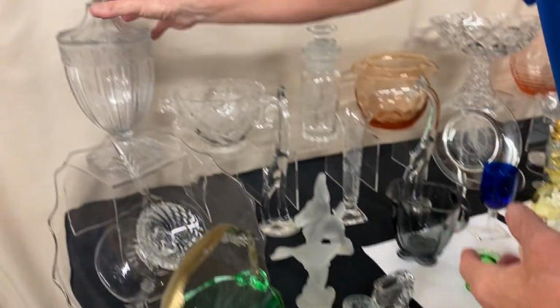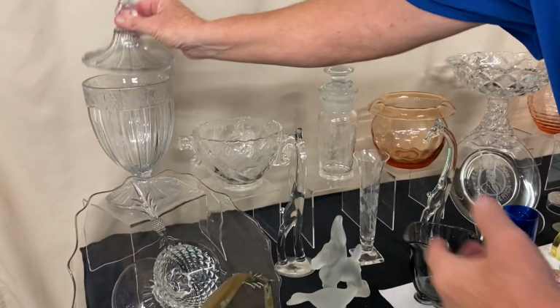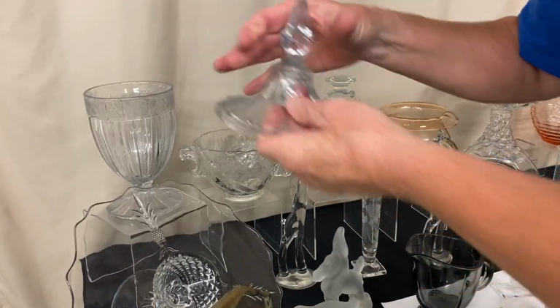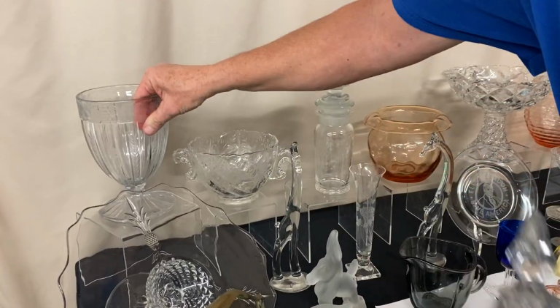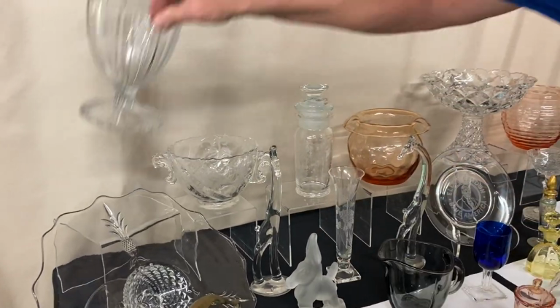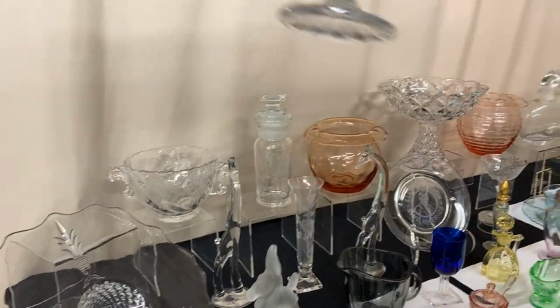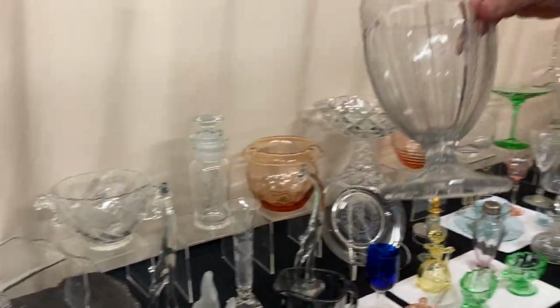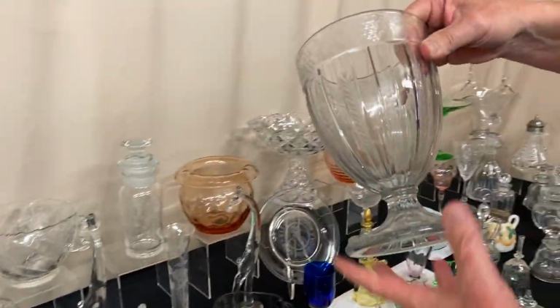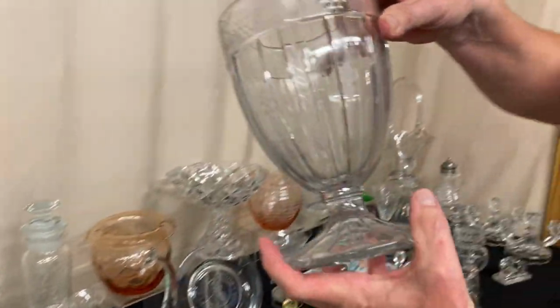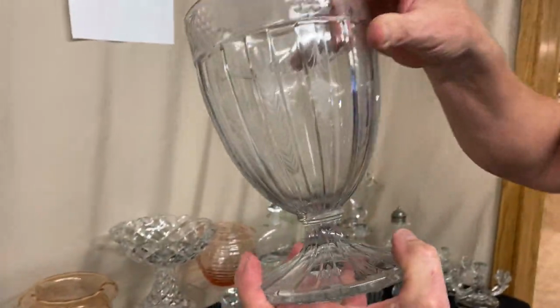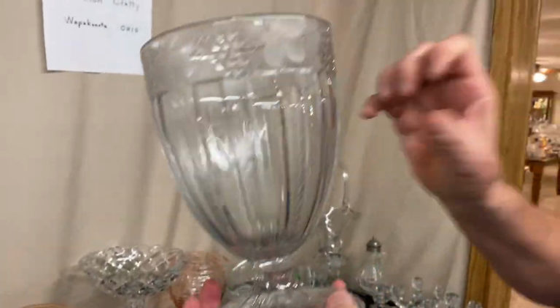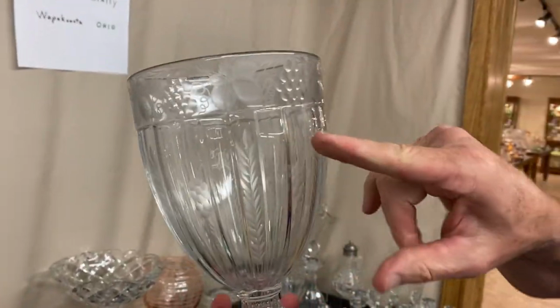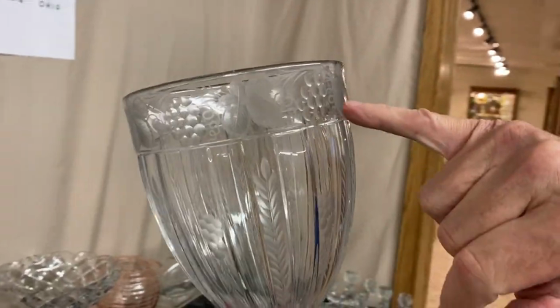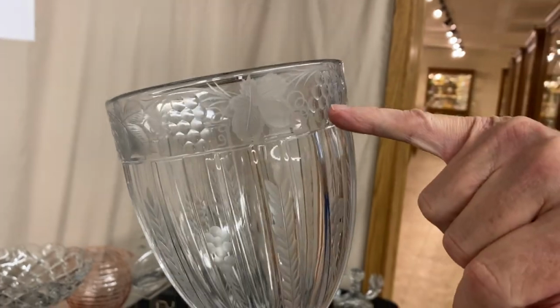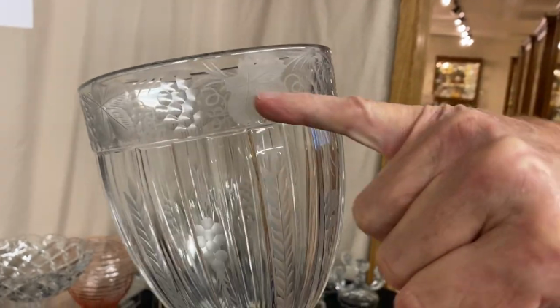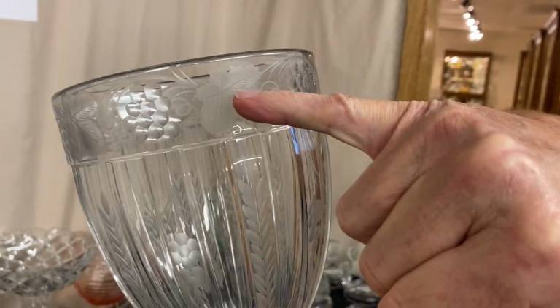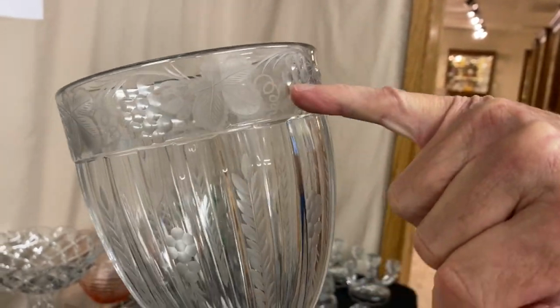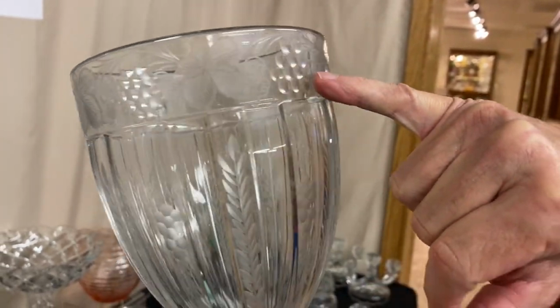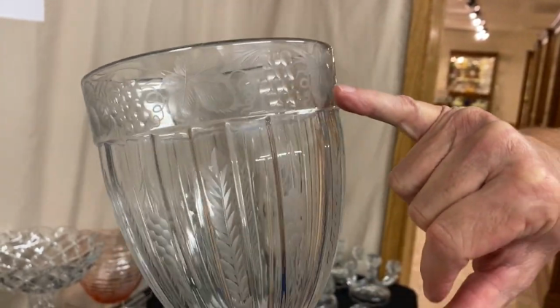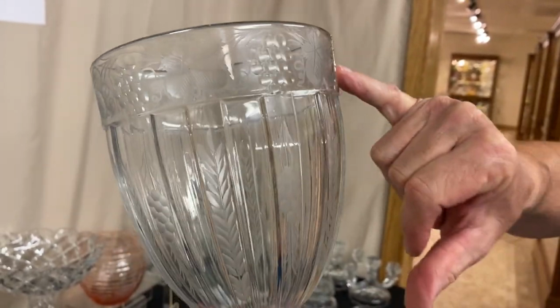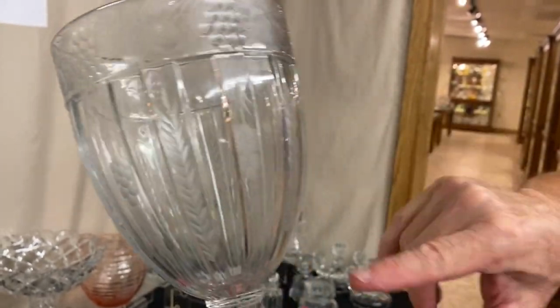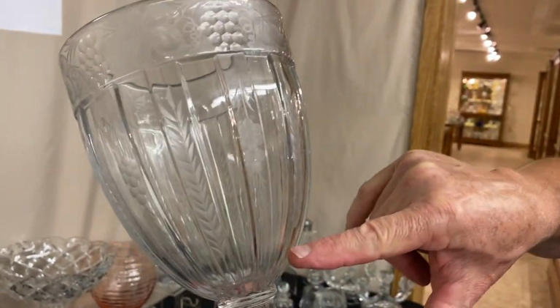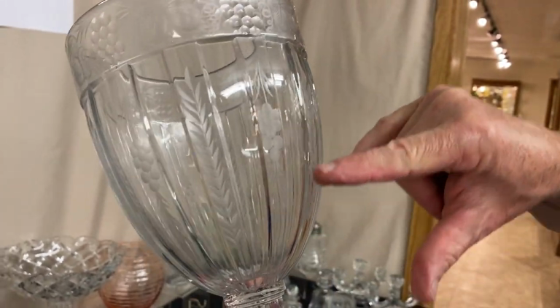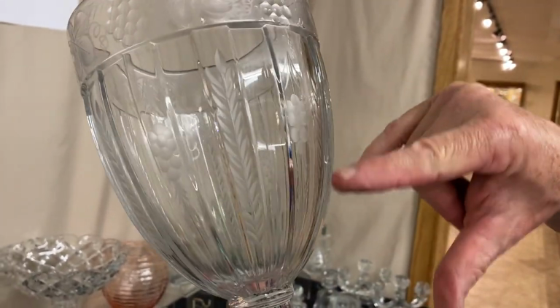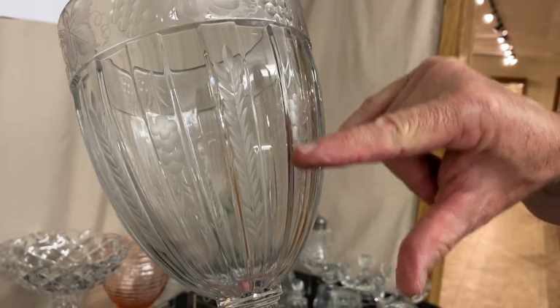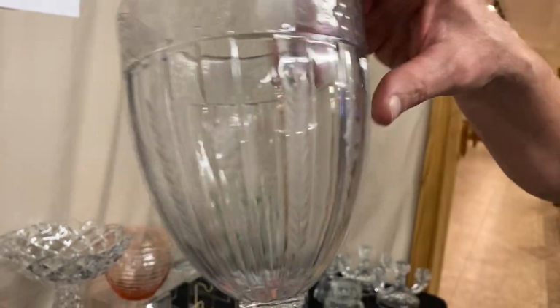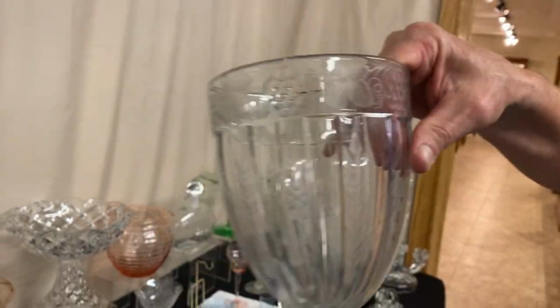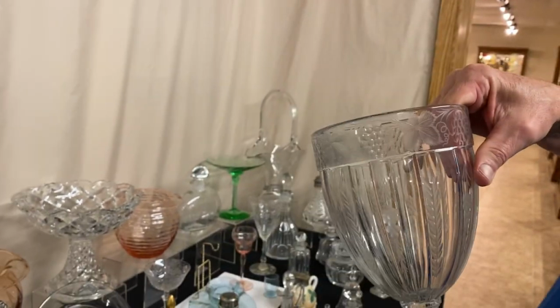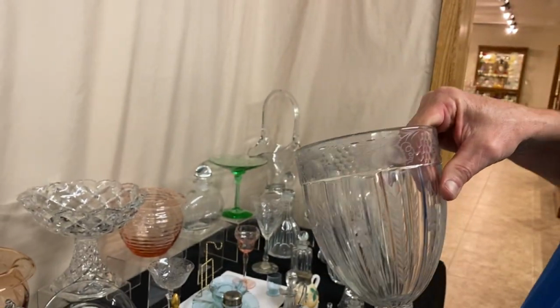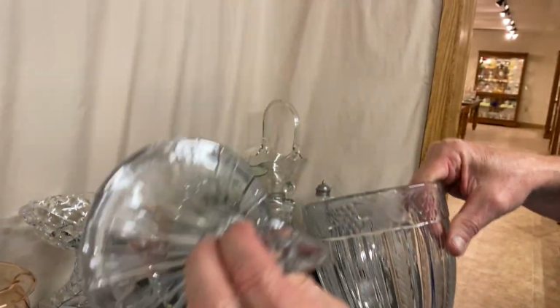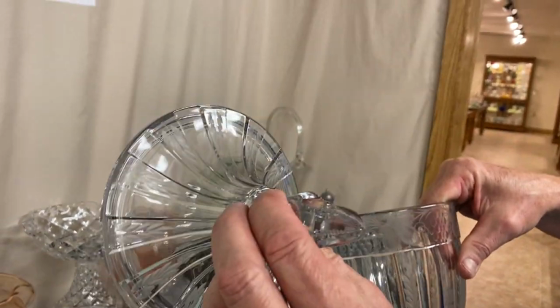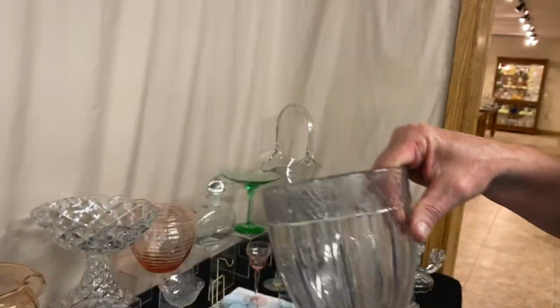Now we have a three-pound recessed panel candy jar. If you look closely, it has beautiful intaglio grapes and leaves cut all the way around the top on every other panel. It also has a lid, cut on every other panel as well.